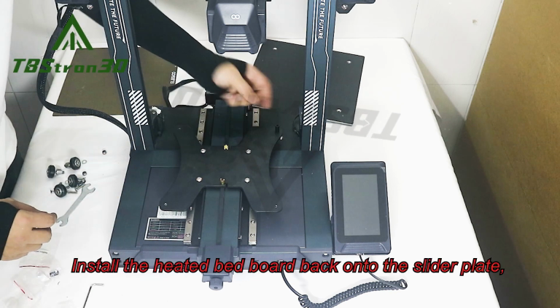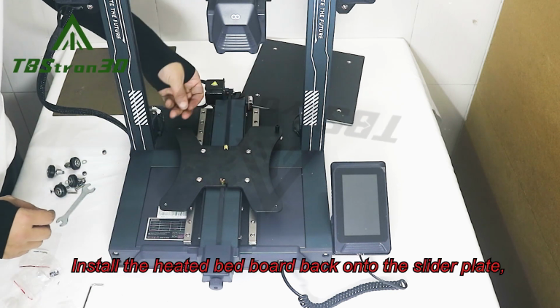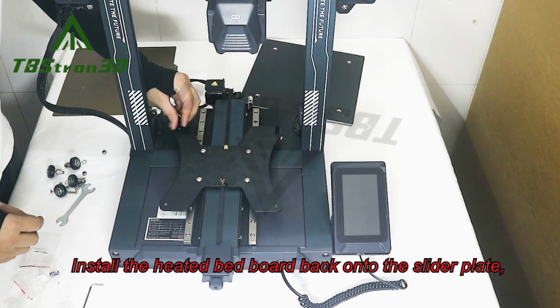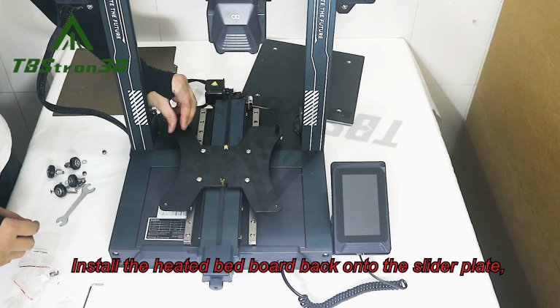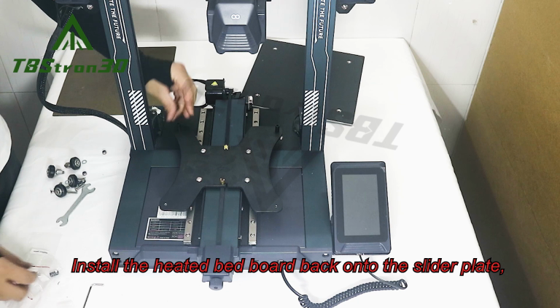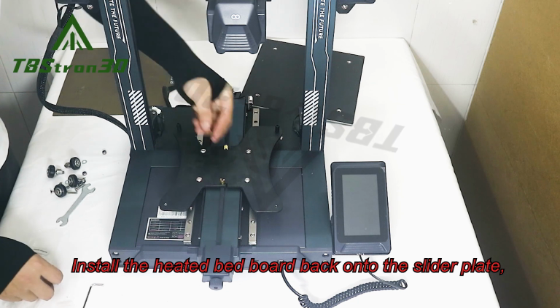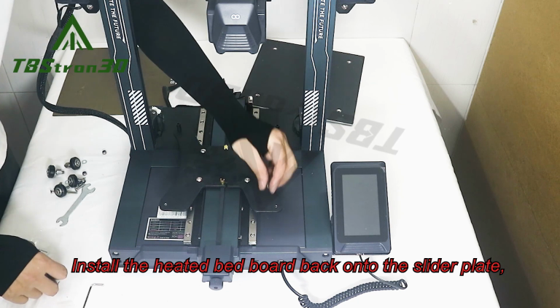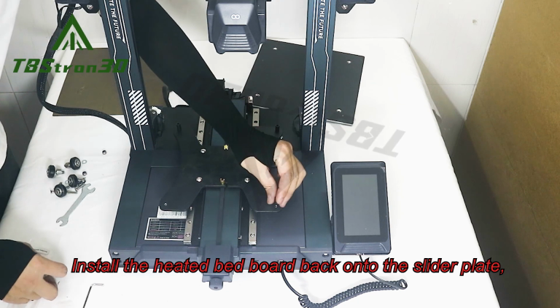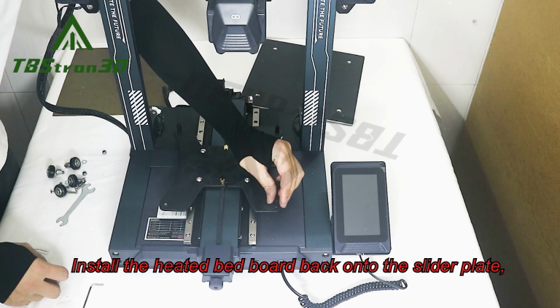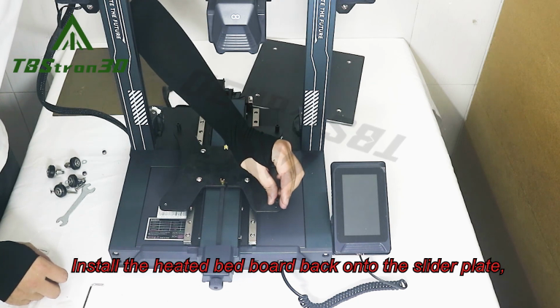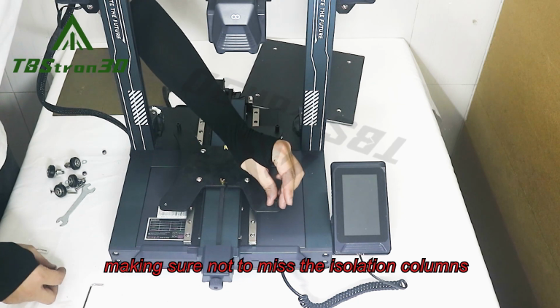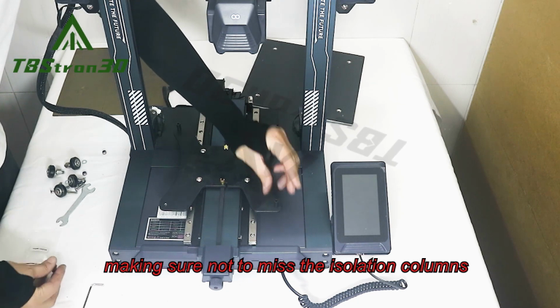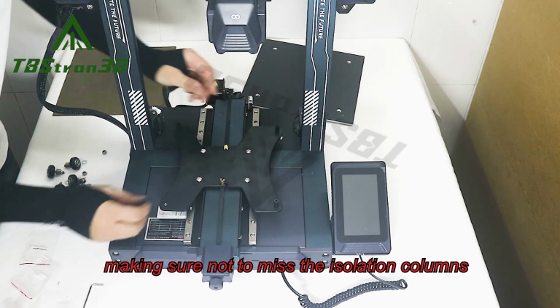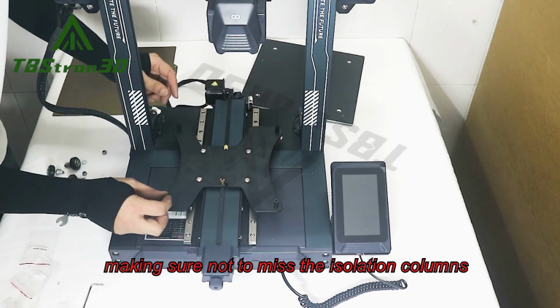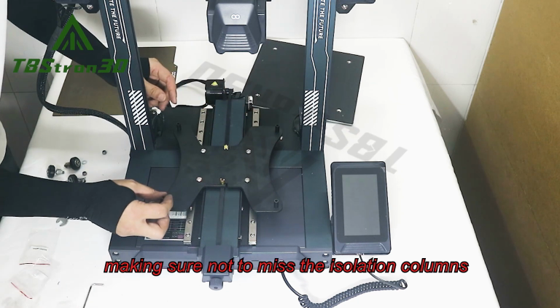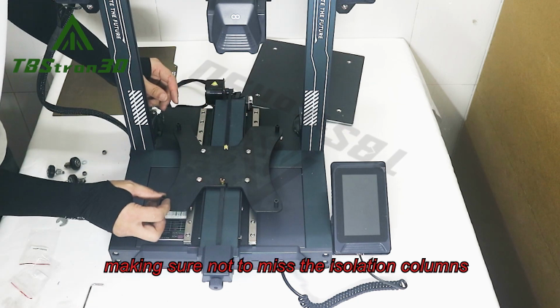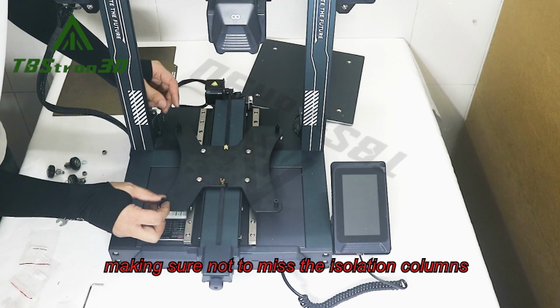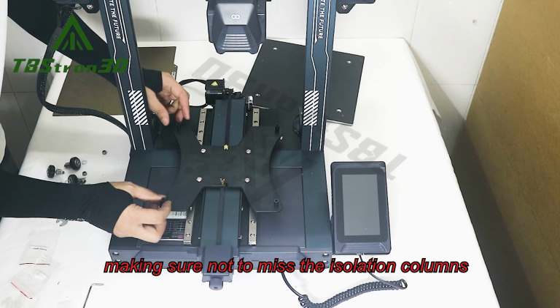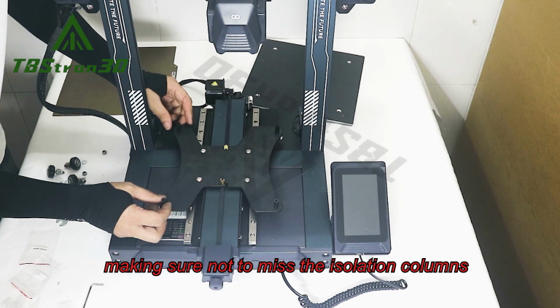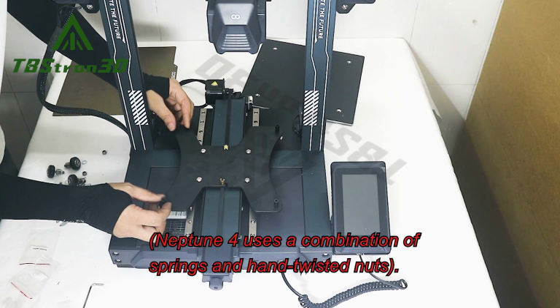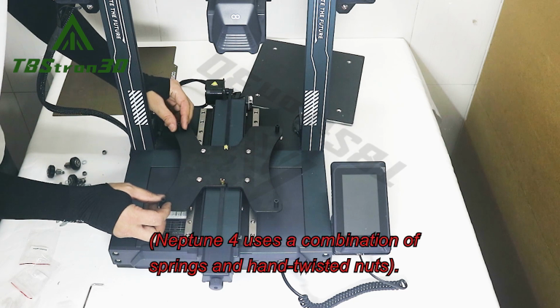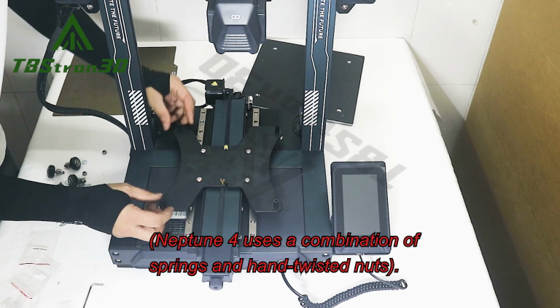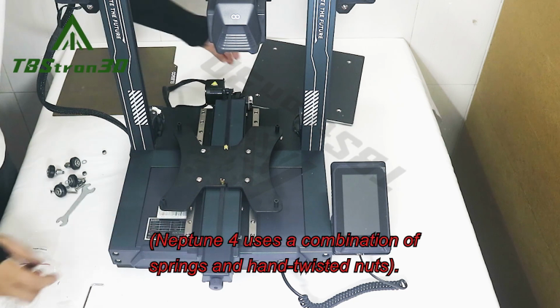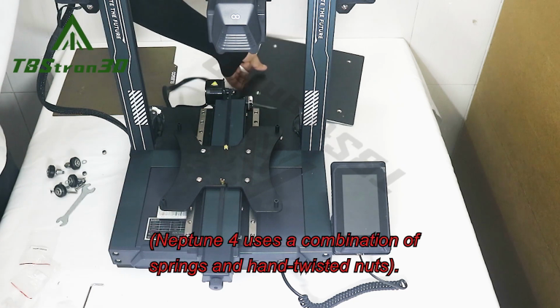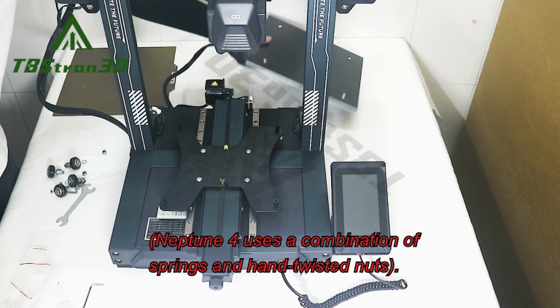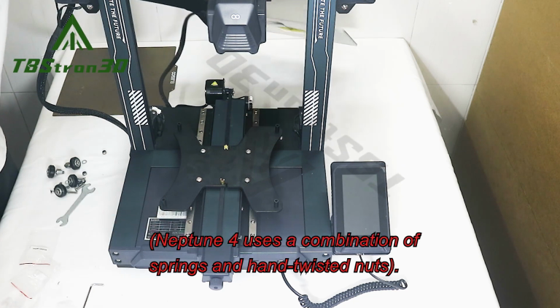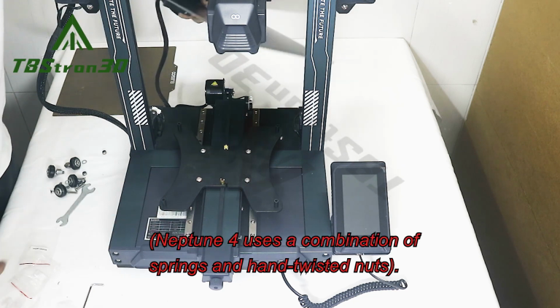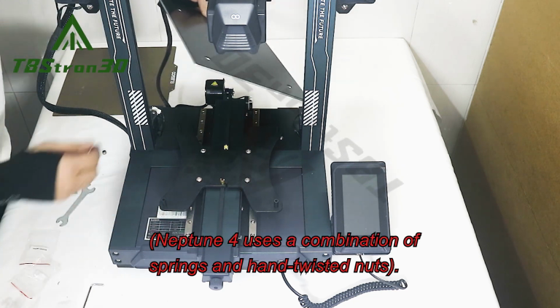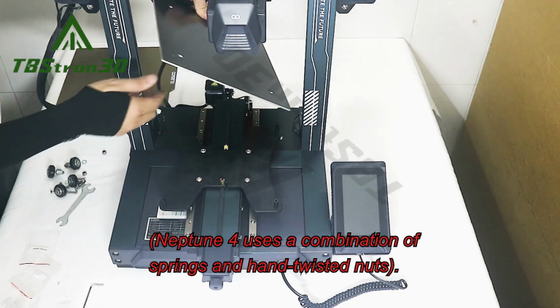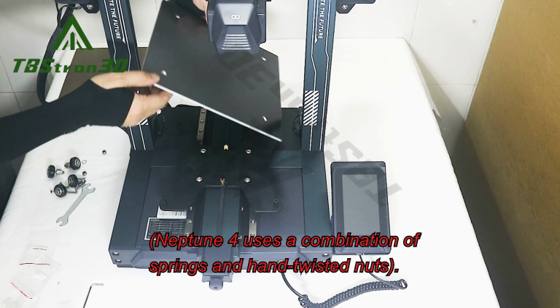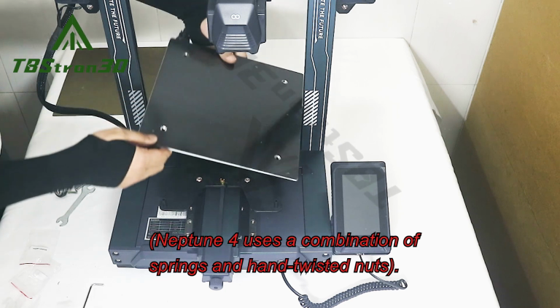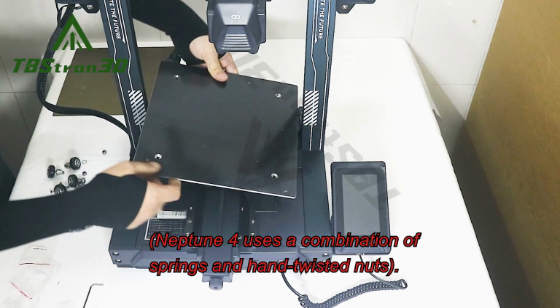Install the heated bed board back onto the slider plate, making sure not to miss the isolation columns. Neptune 4 uses a combination of springs and hand twisted nuts.